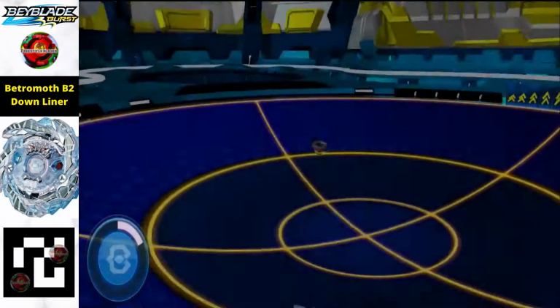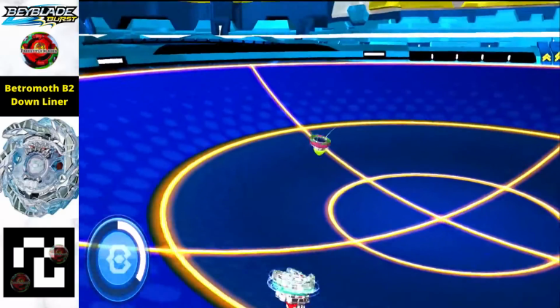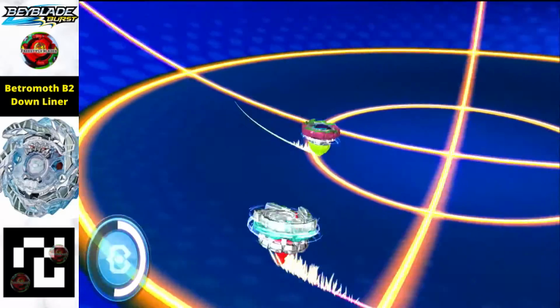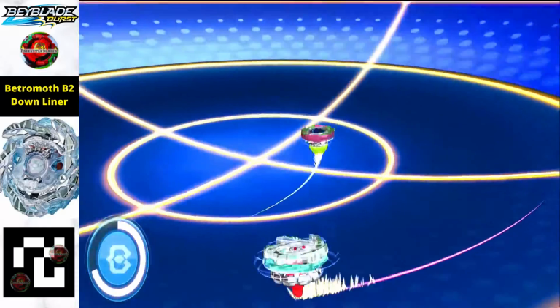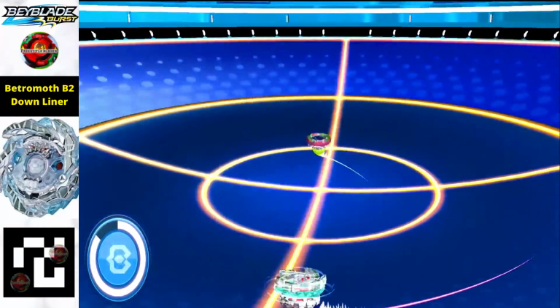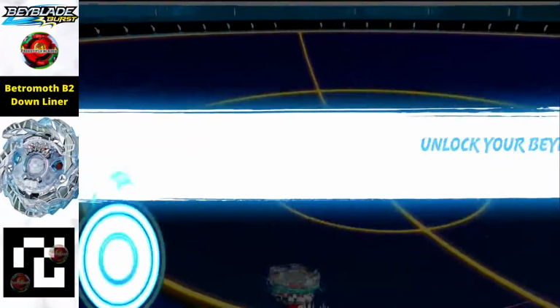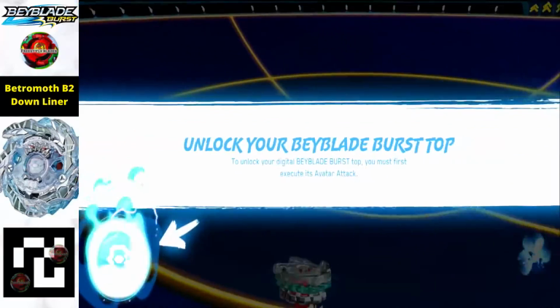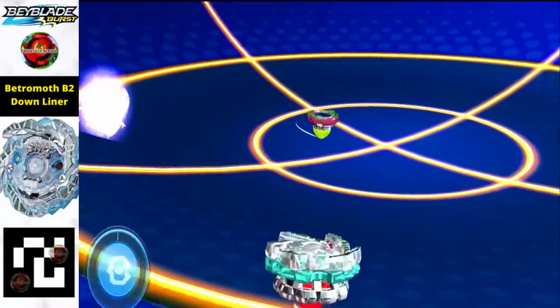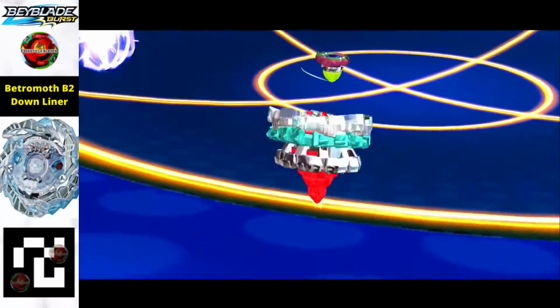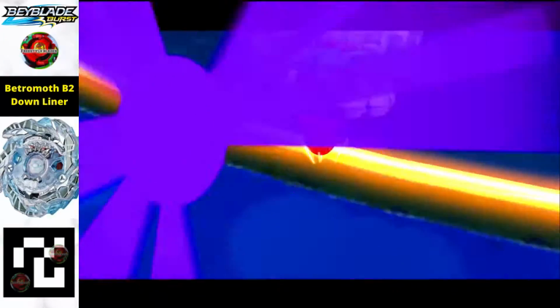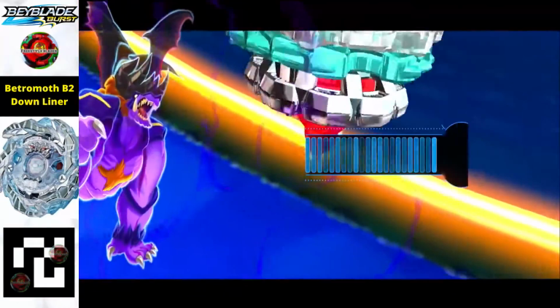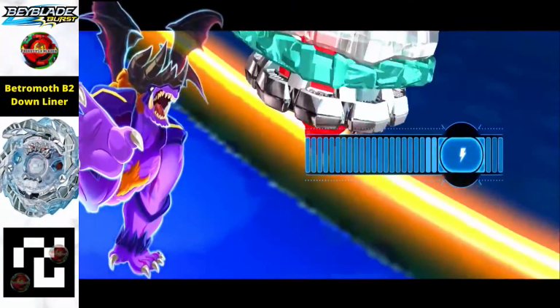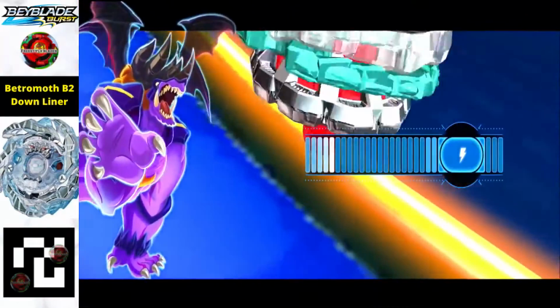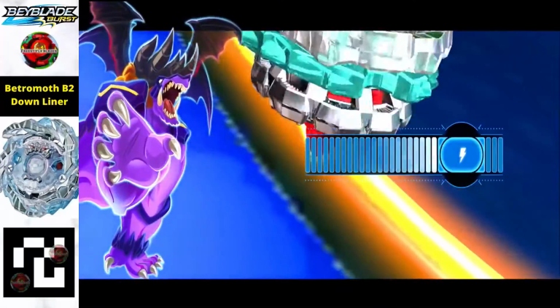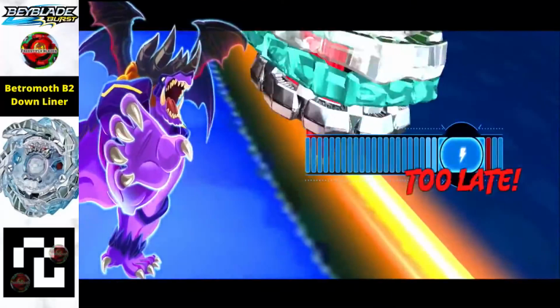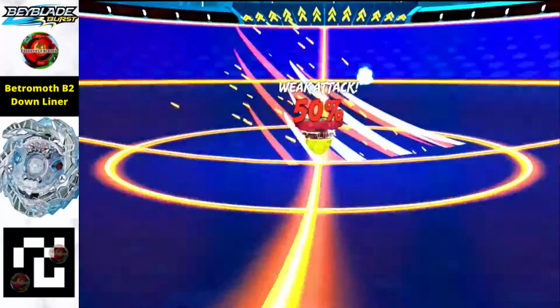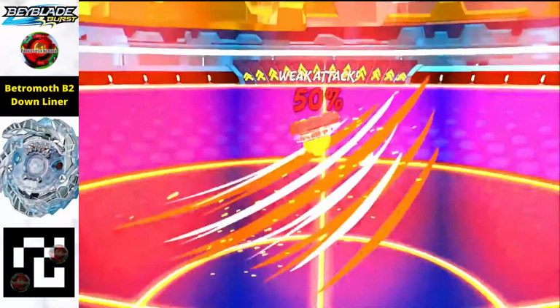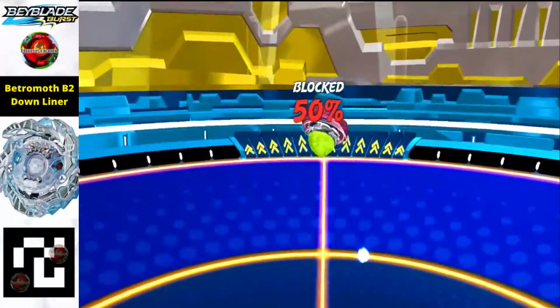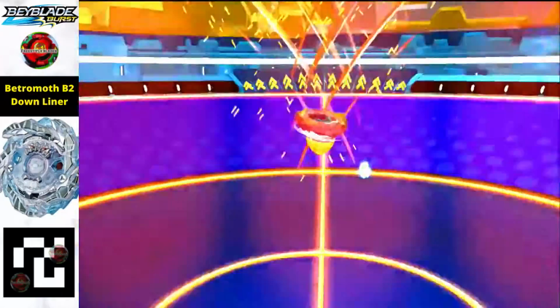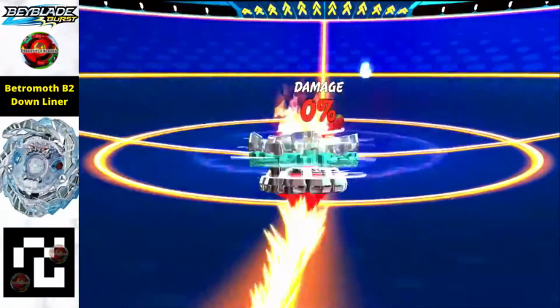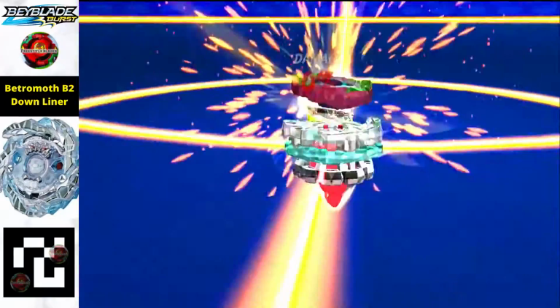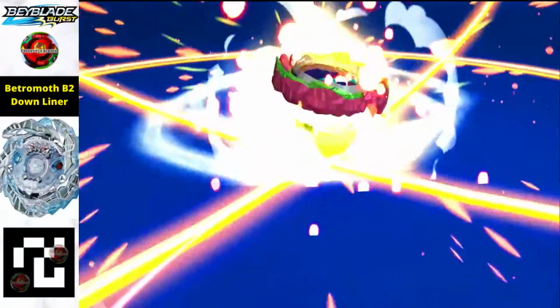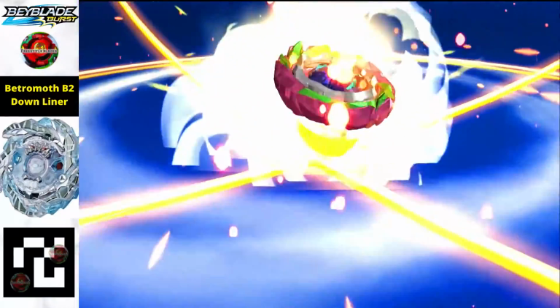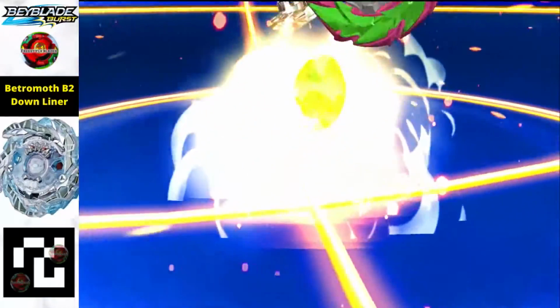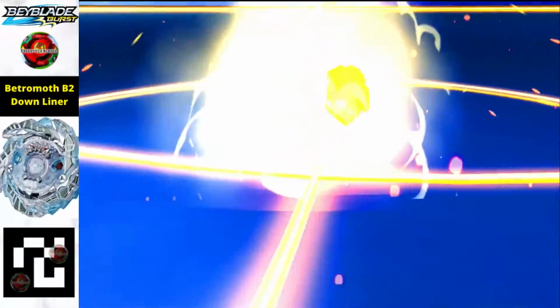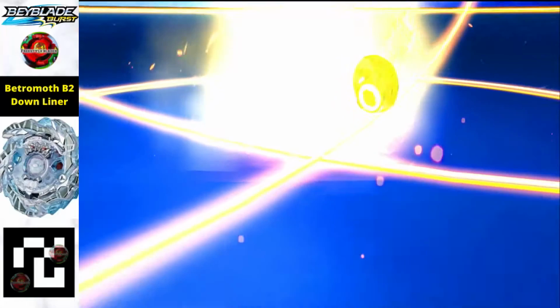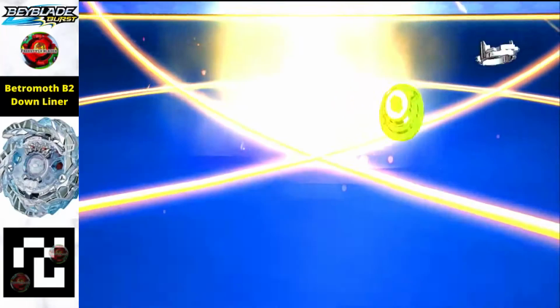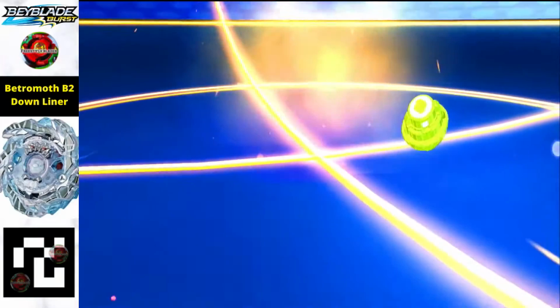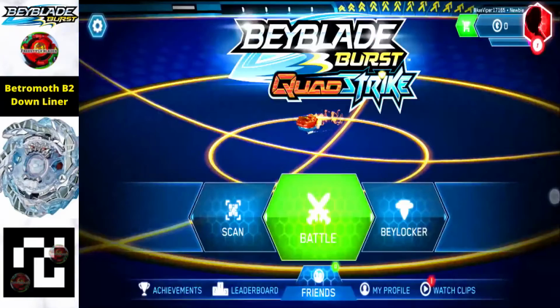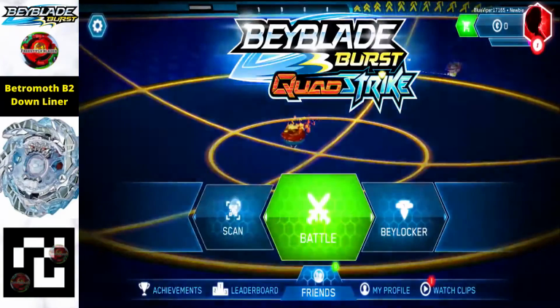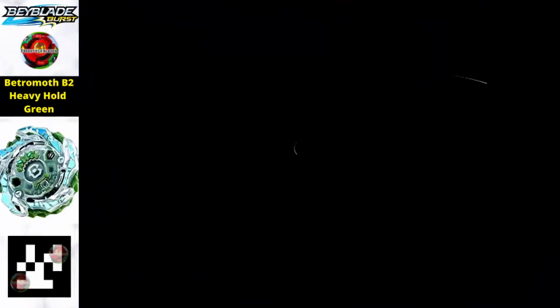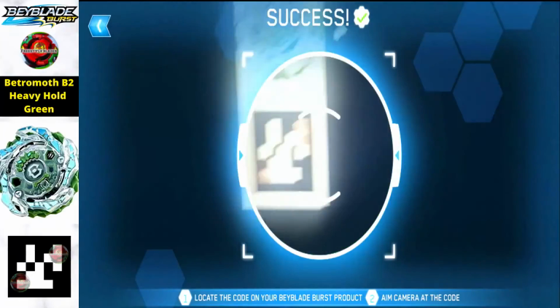Moving on, we got Betromoth B2 Downliner — that's the full name of this beyblade. With a simple scan of the QR code you will get this beyblade for your Beyblade Burst Squad Strike app.